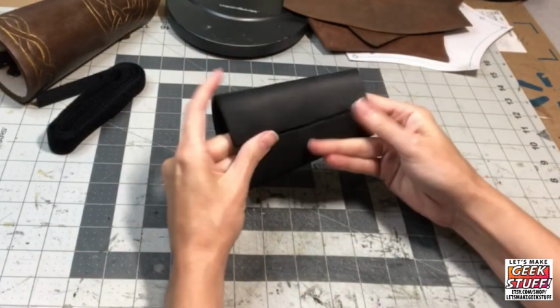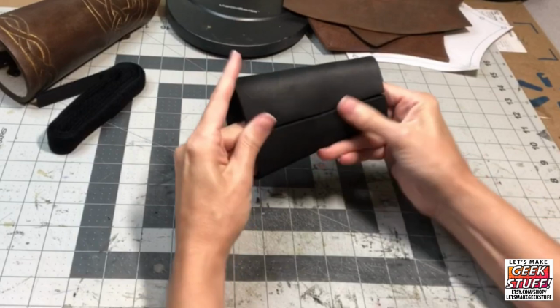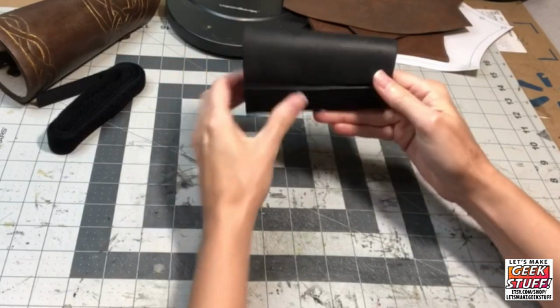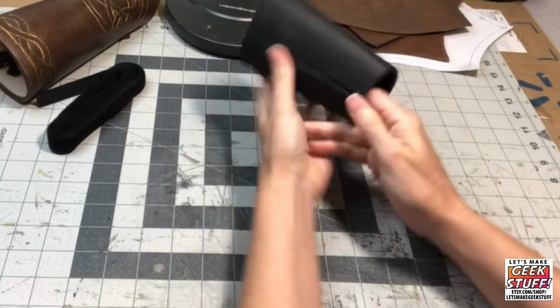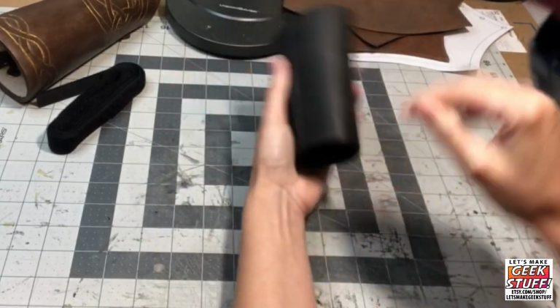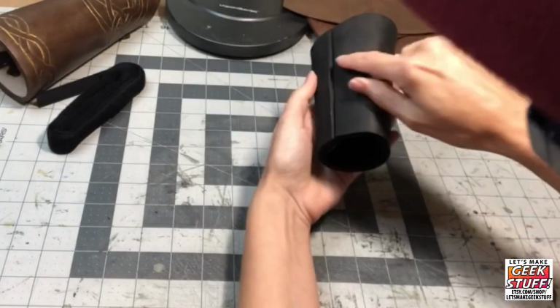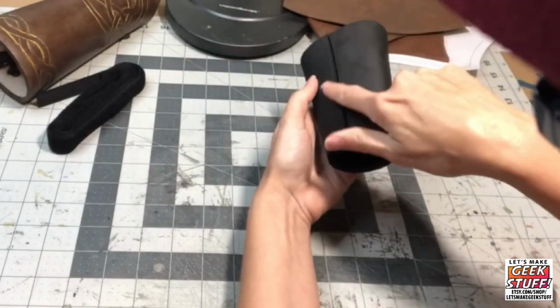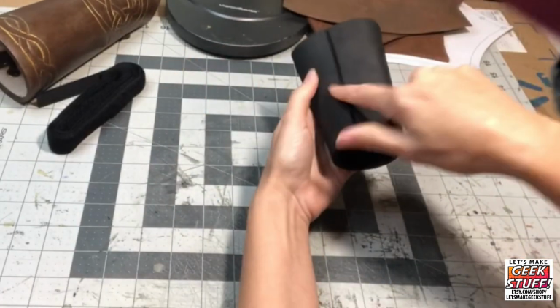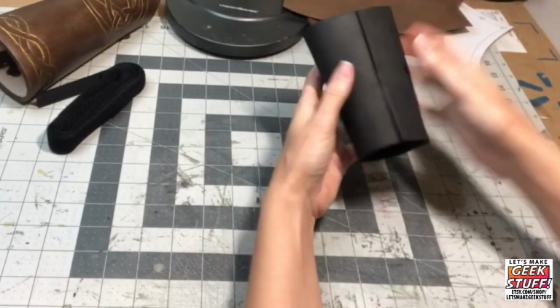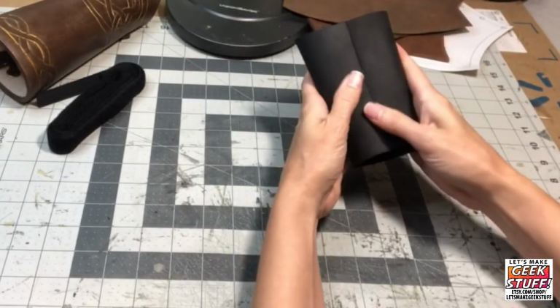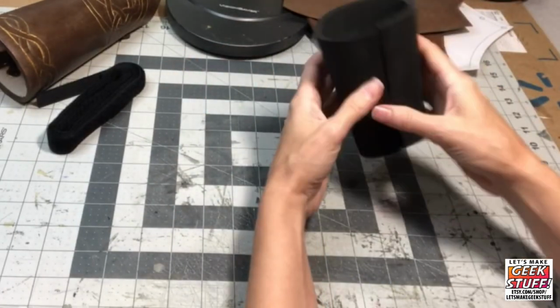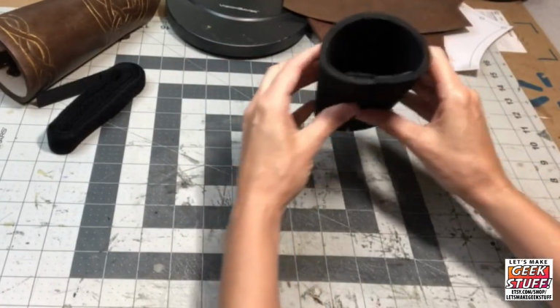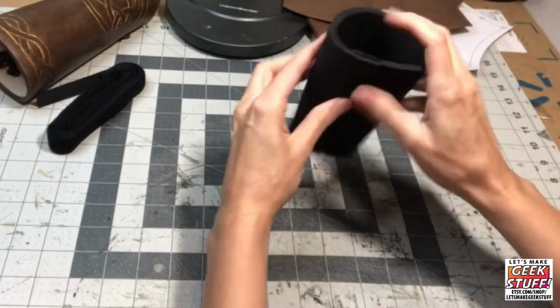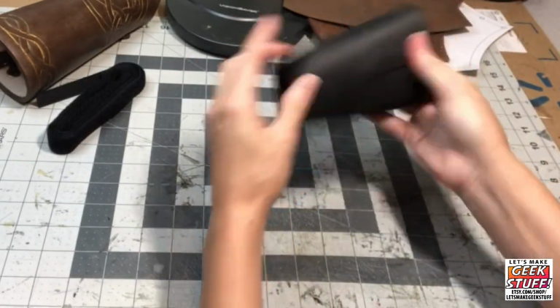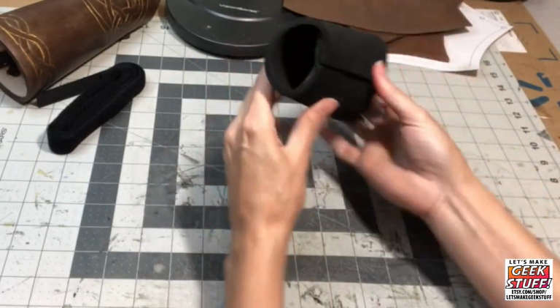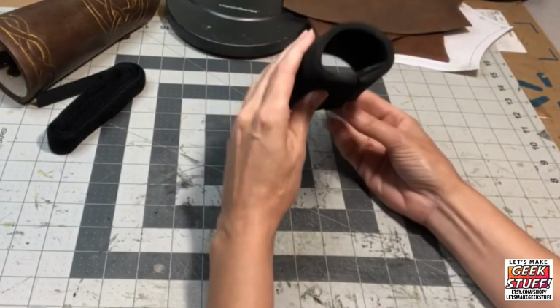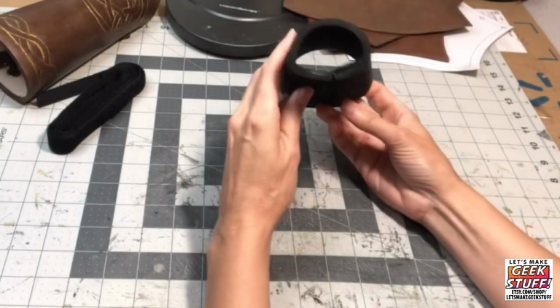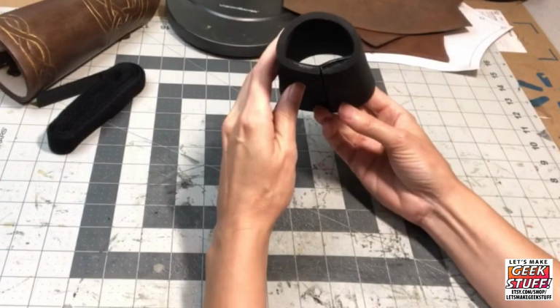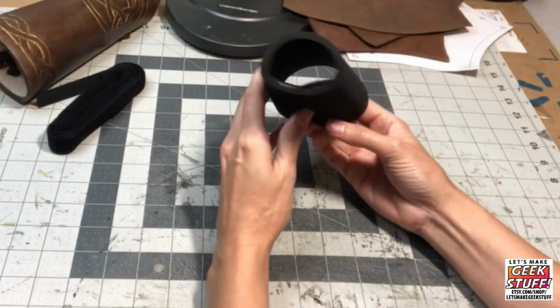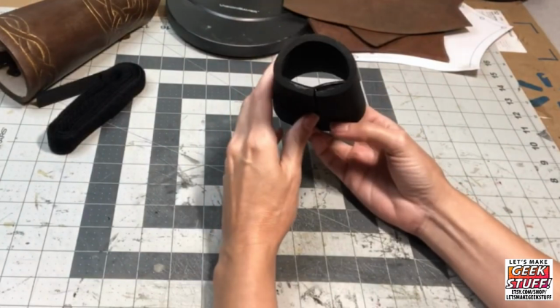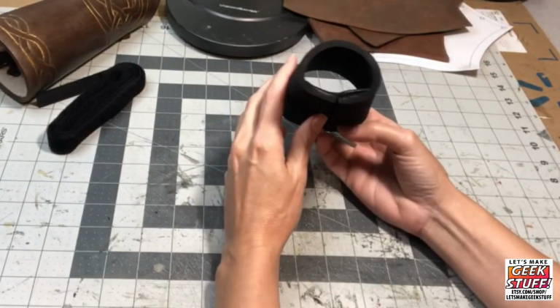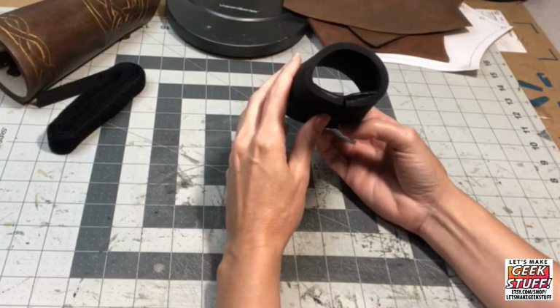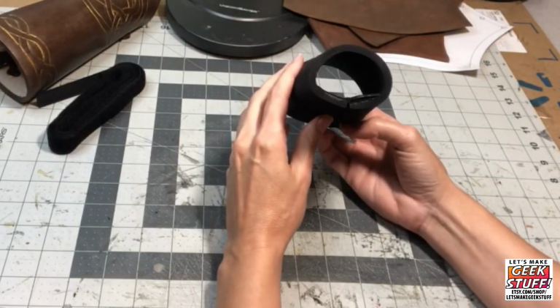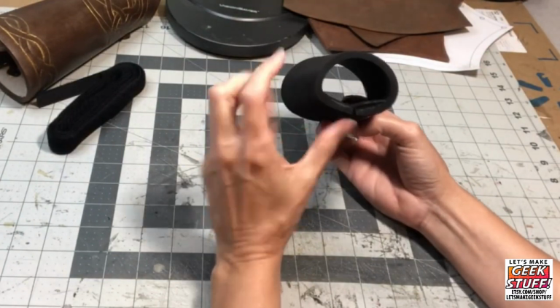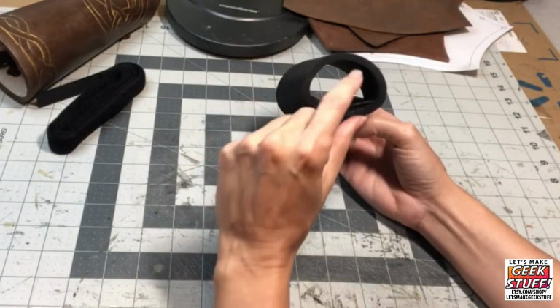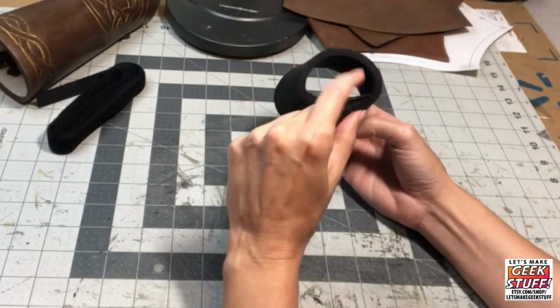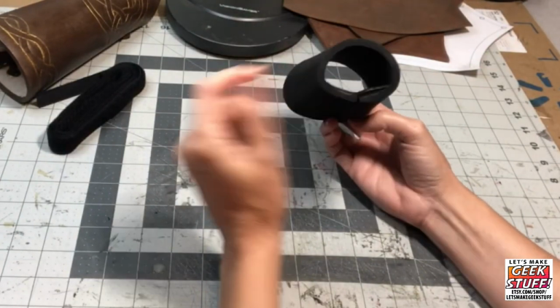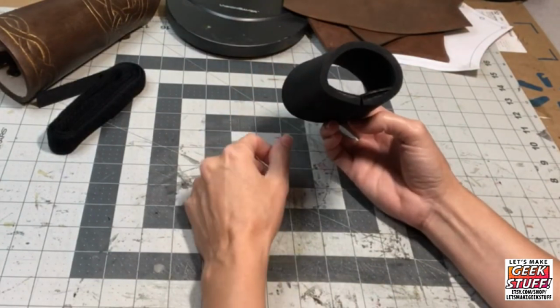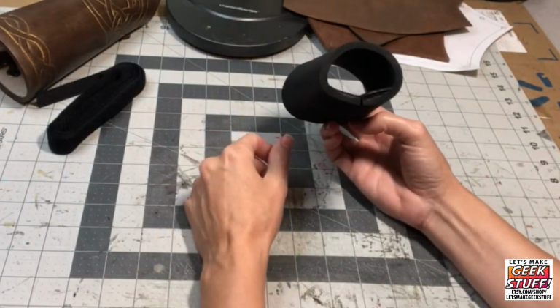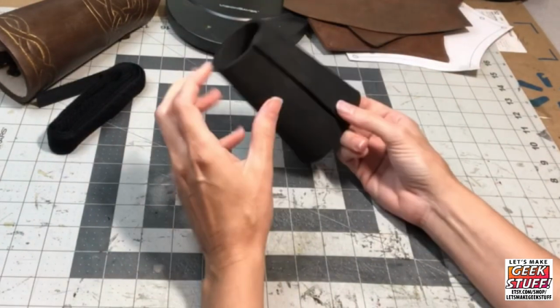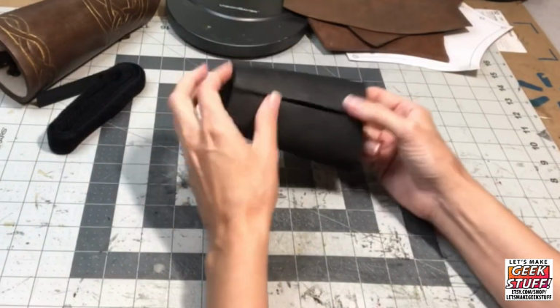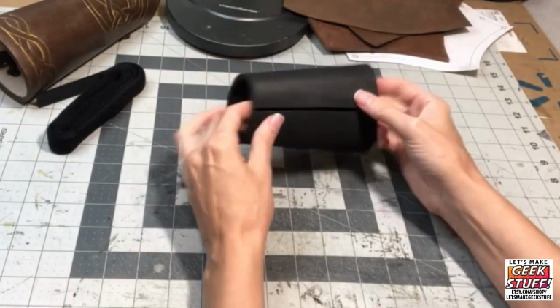There's still a little ridge there, but it's not nearly as bulky as it would be if you hadn't used that additional shelf piece.